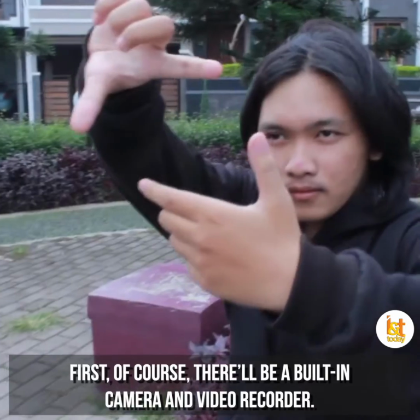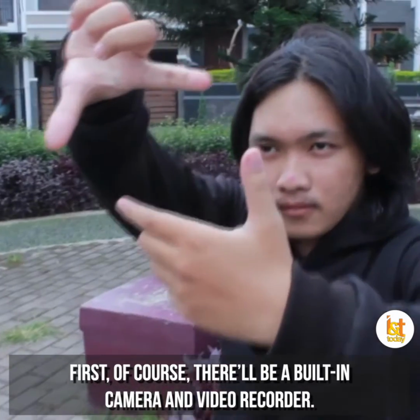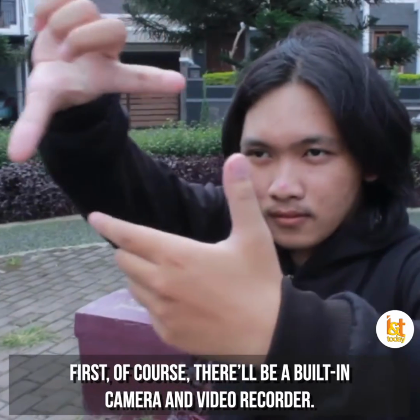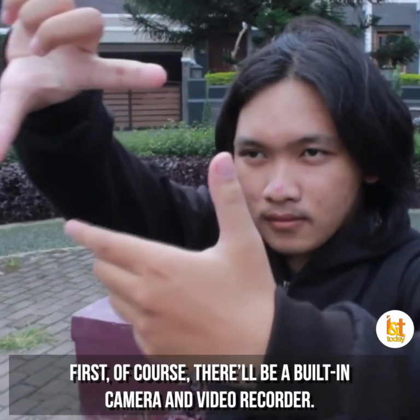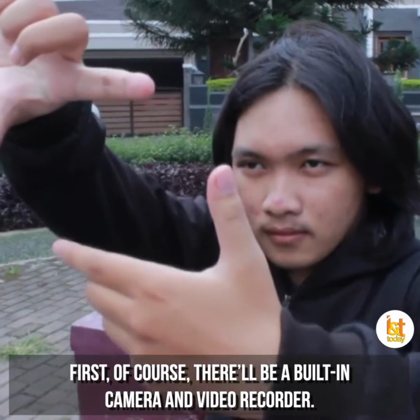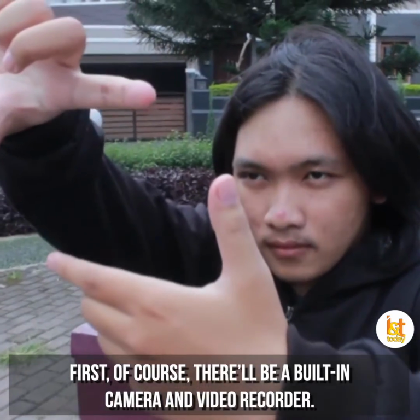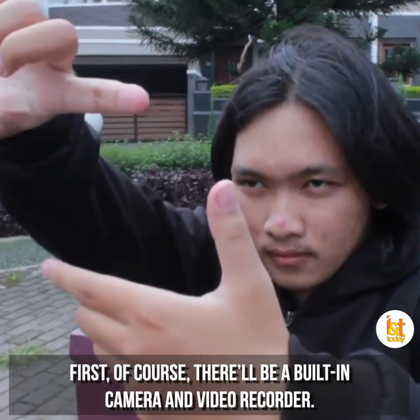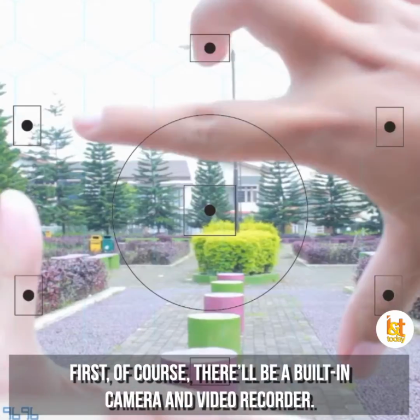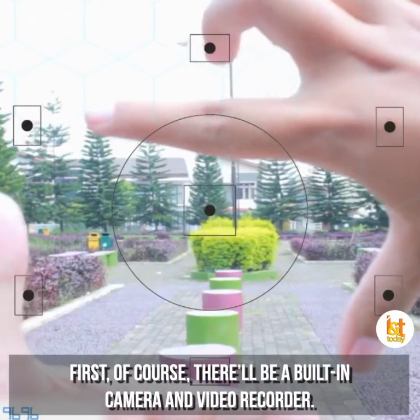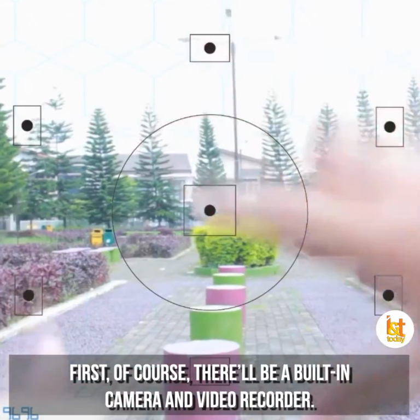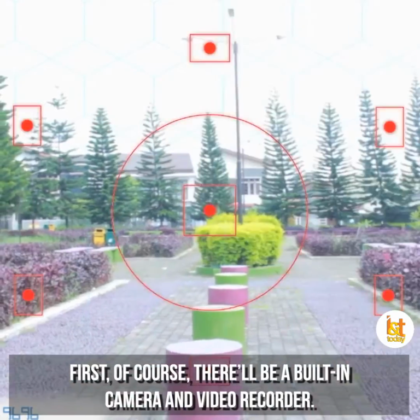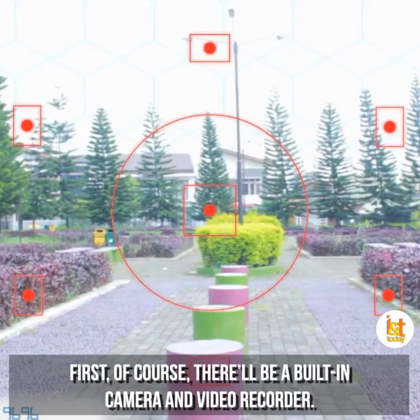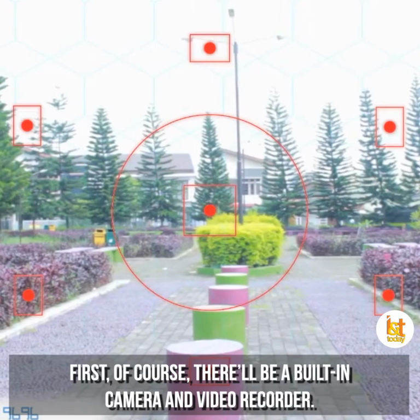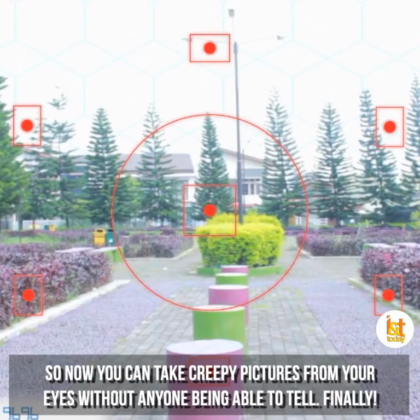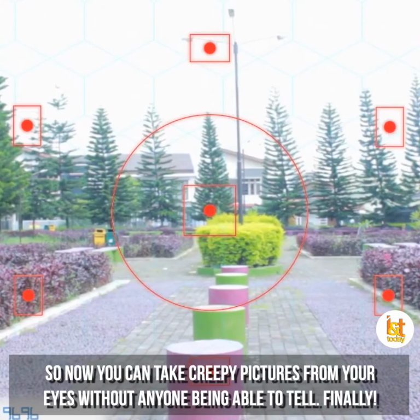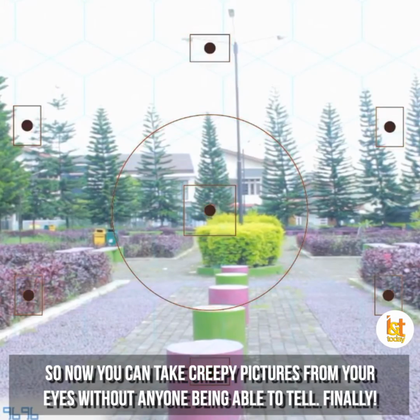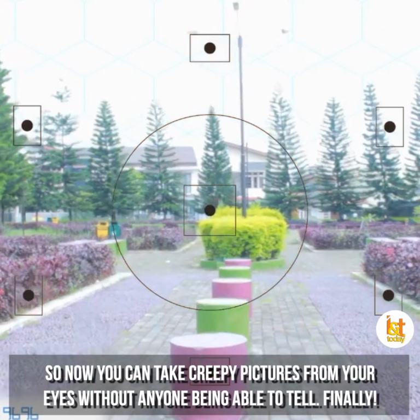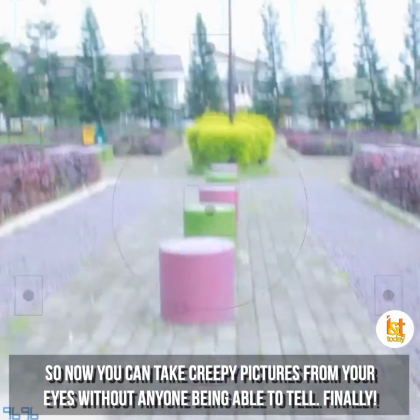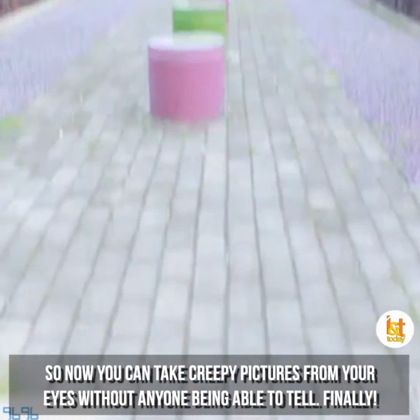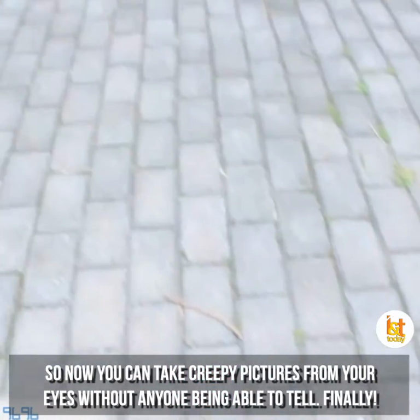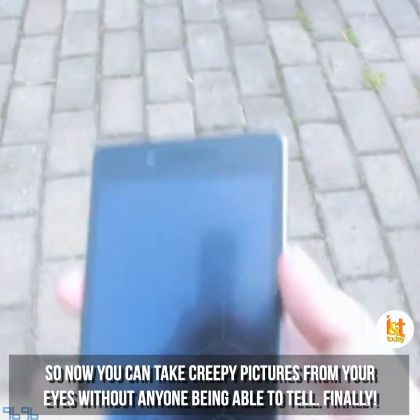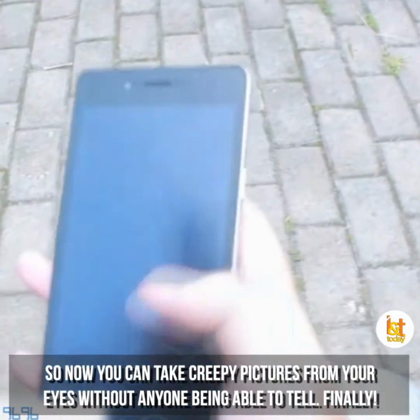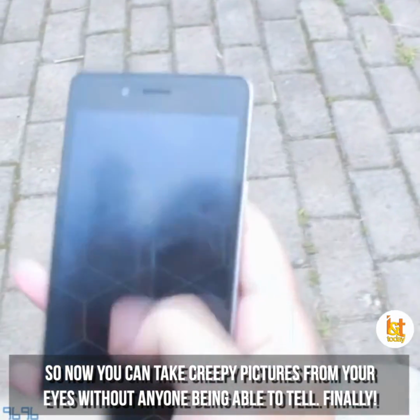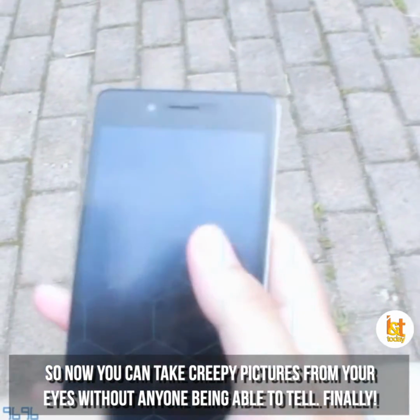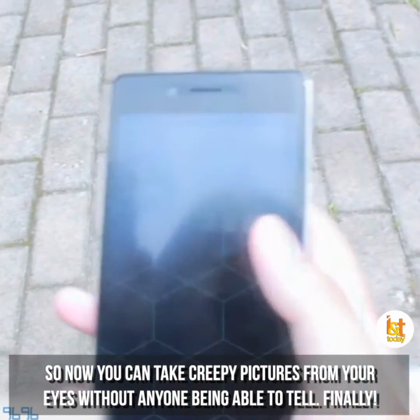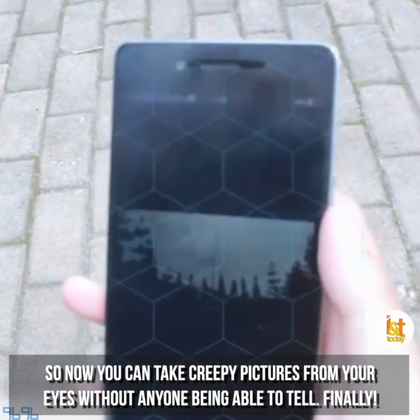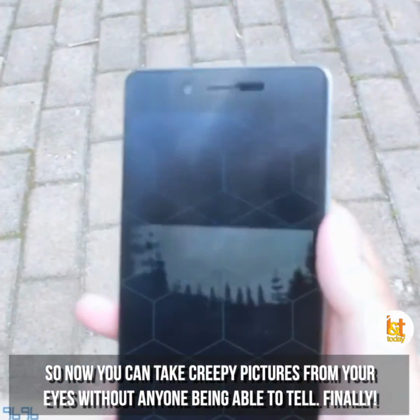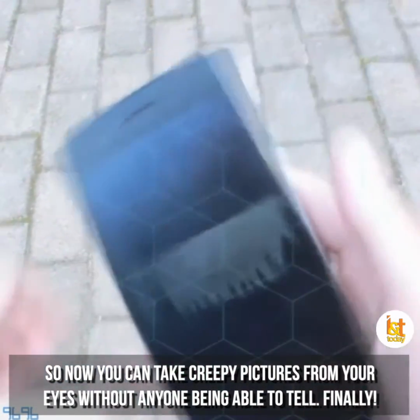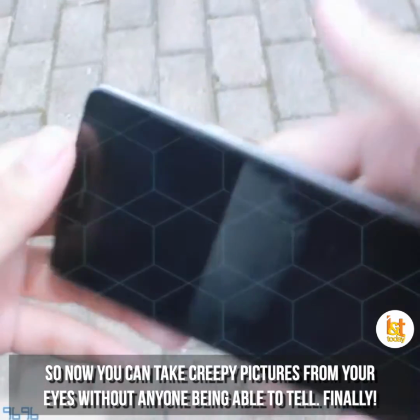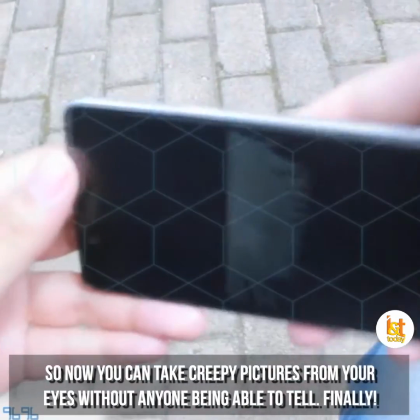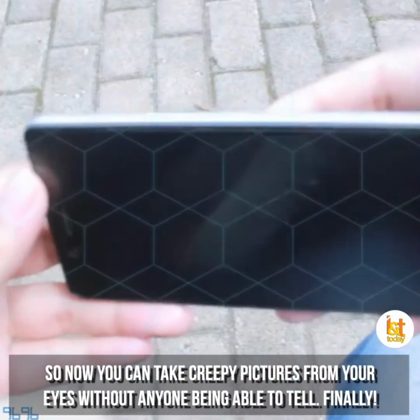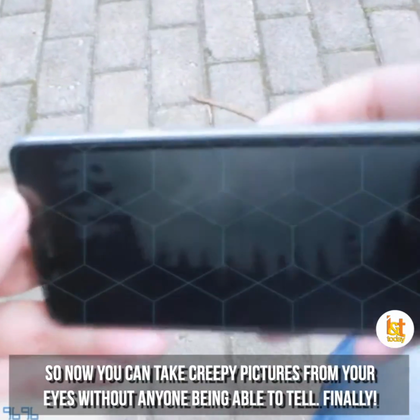First, of course, there'll be a built-in camera and video recorder. So now you can take creepy pictures from your eyes without anyone being able to tell. Finally!